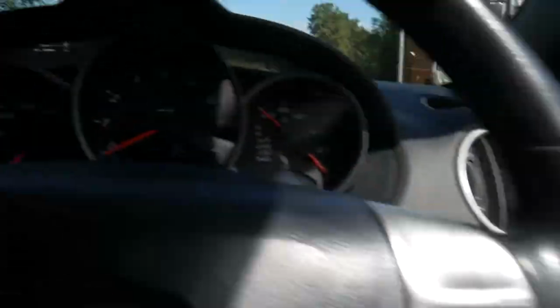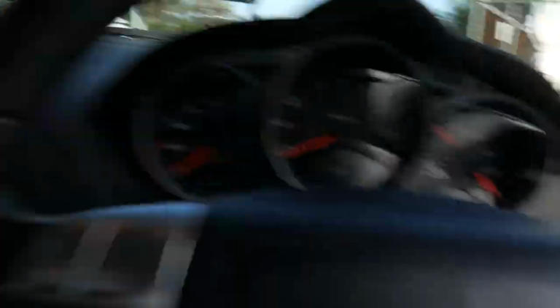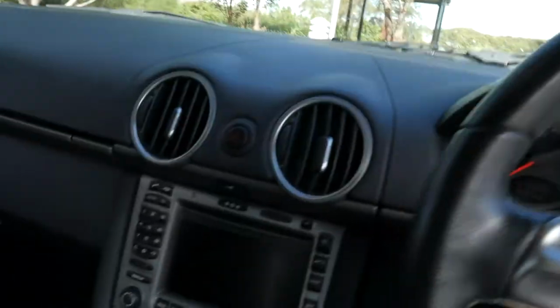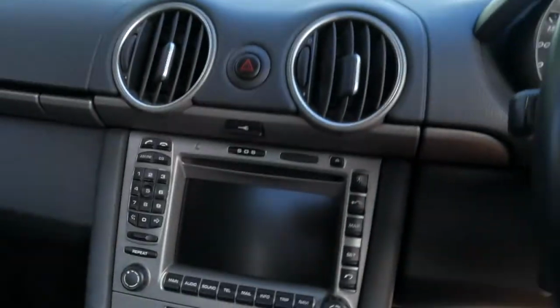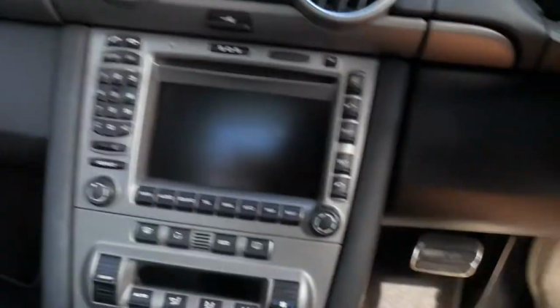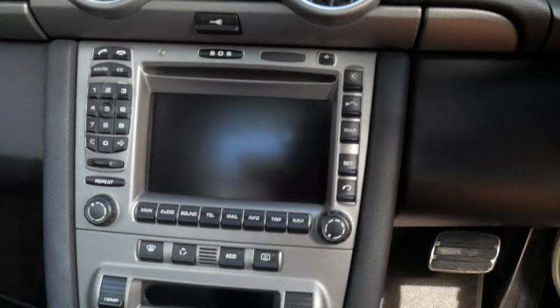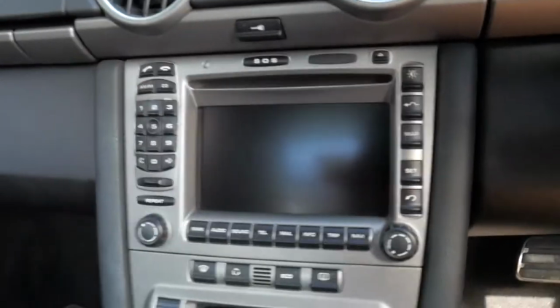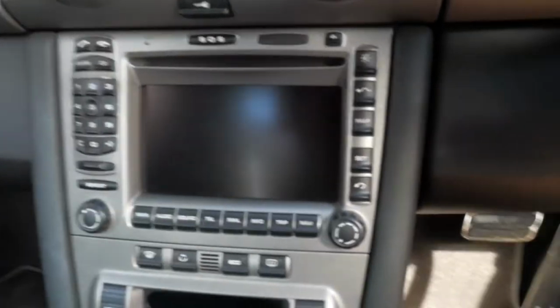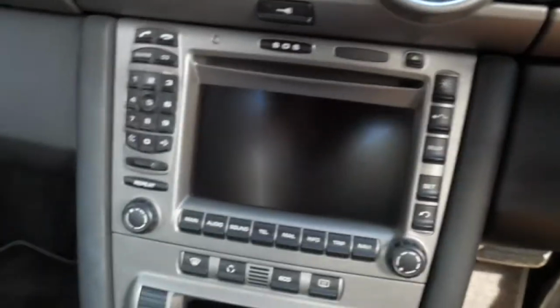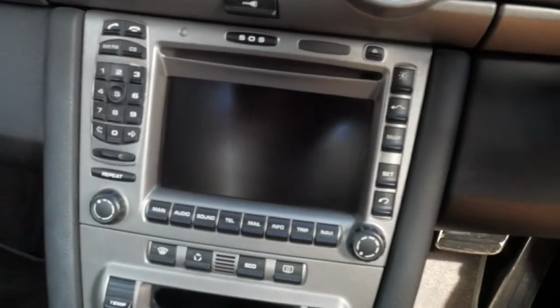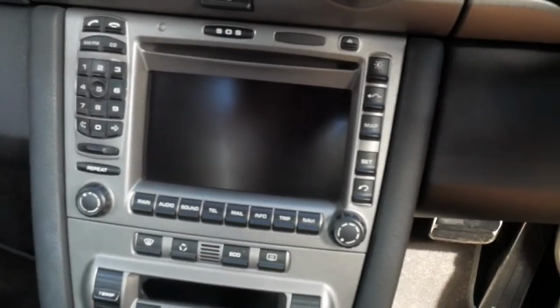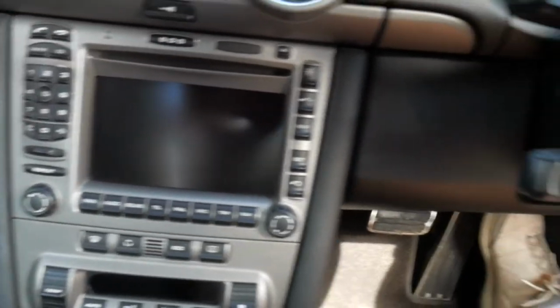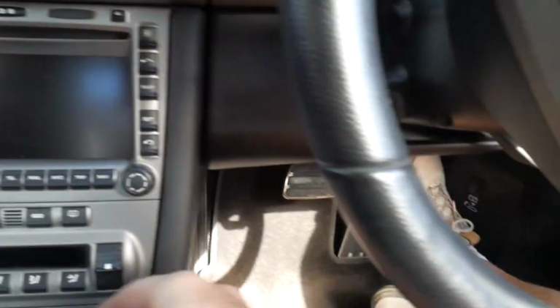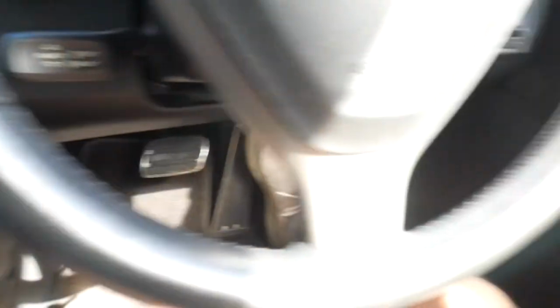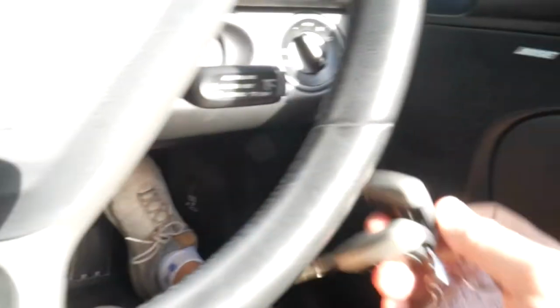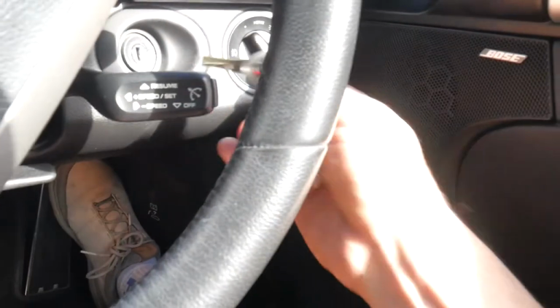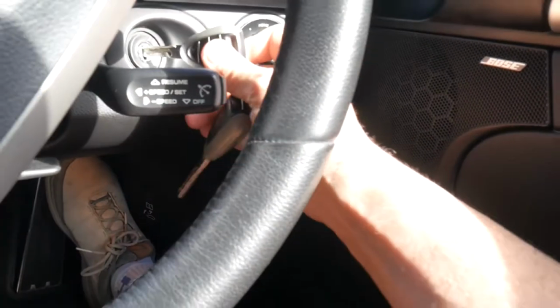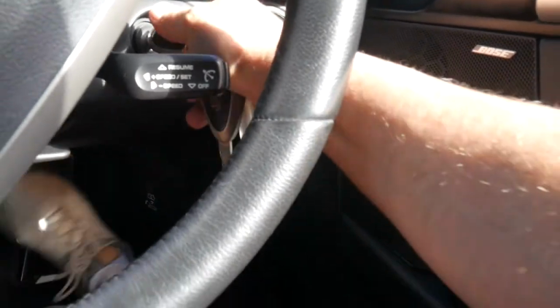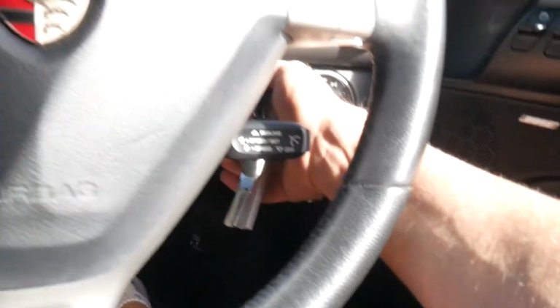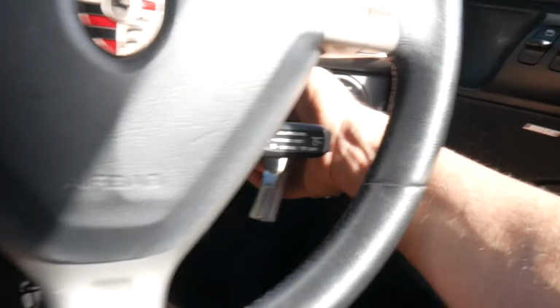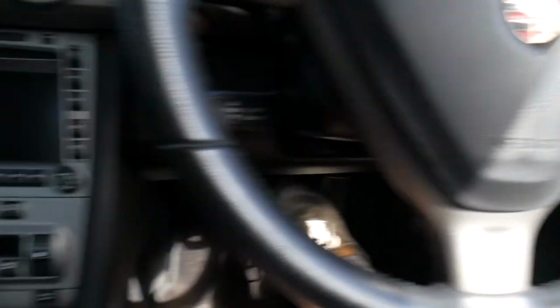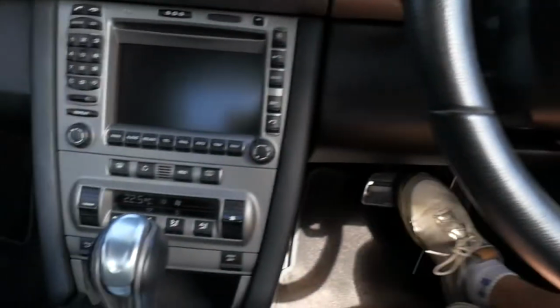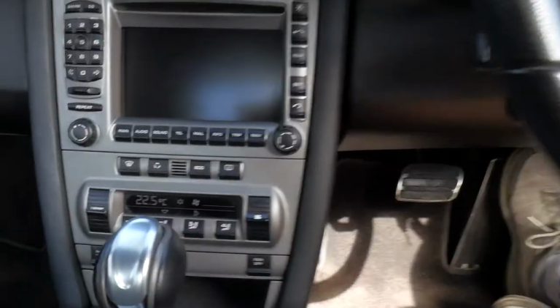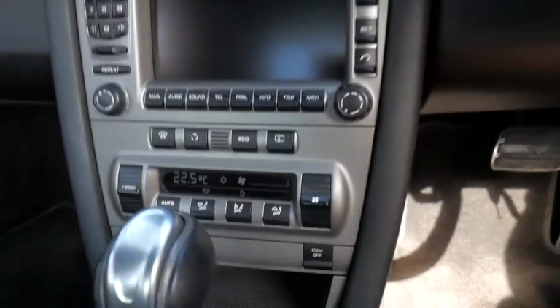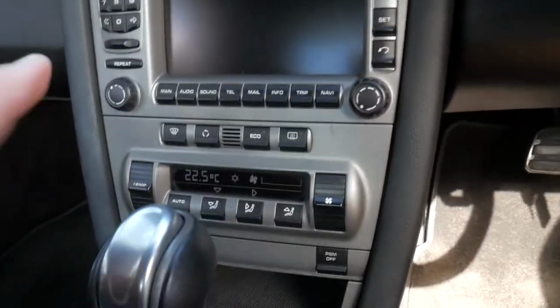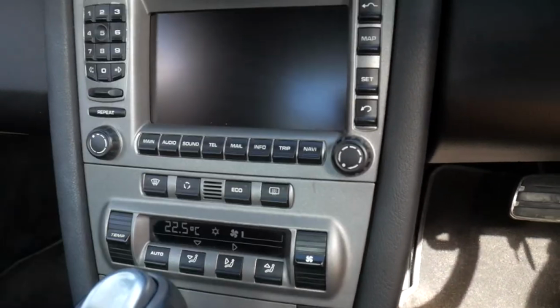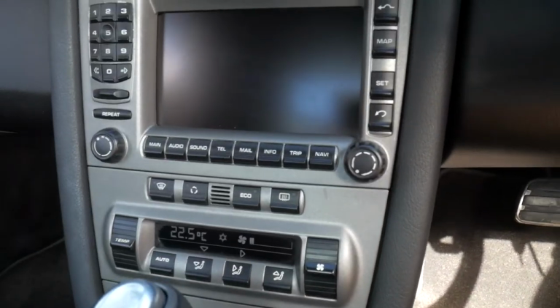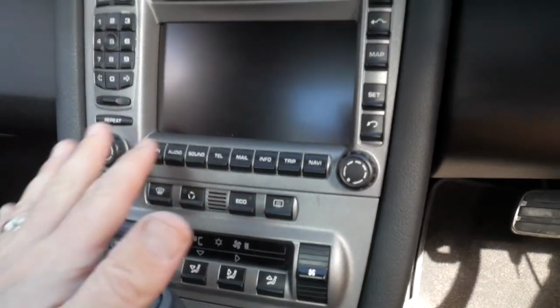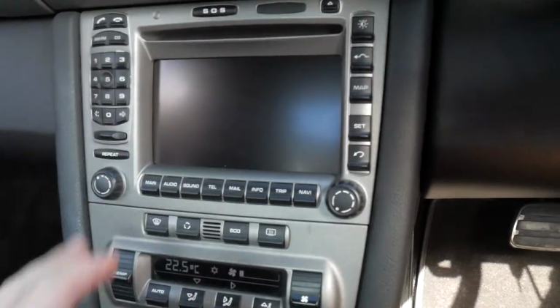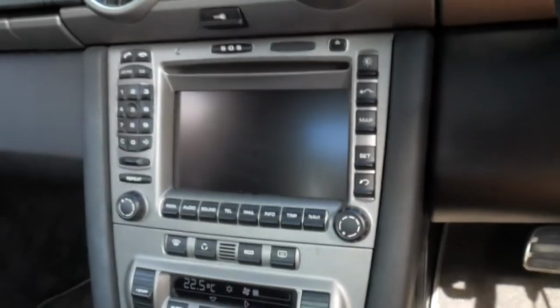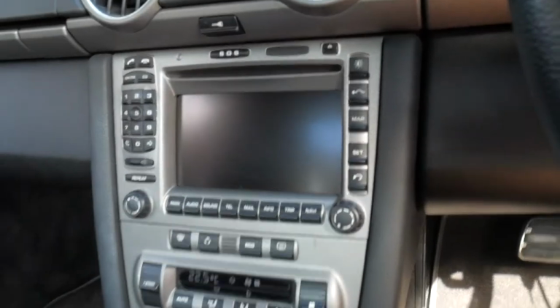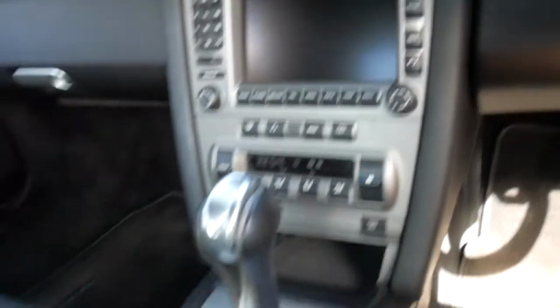Let's just get in the car and we'll have a look a little bit better at the light in here. I'll turn it on — you can see it's got cruise control, nice freezing cold air conditioning, and everything's working perfectly. The Porsche sound system is great.